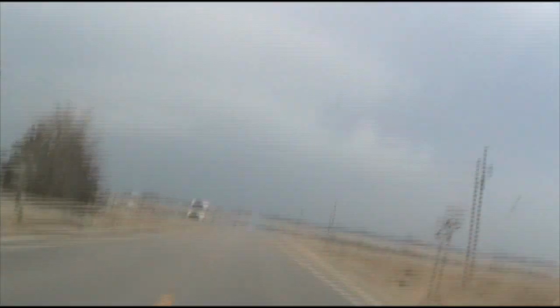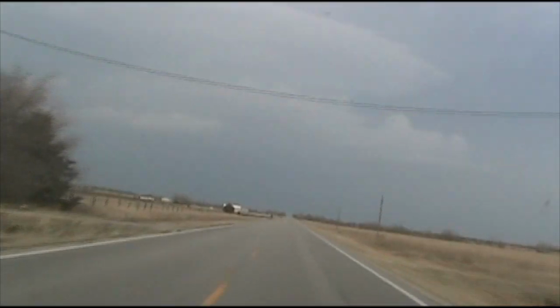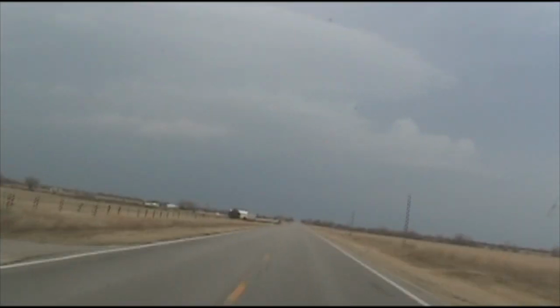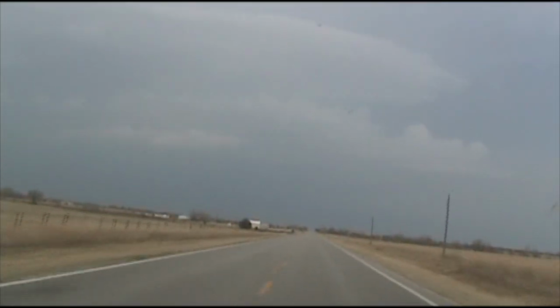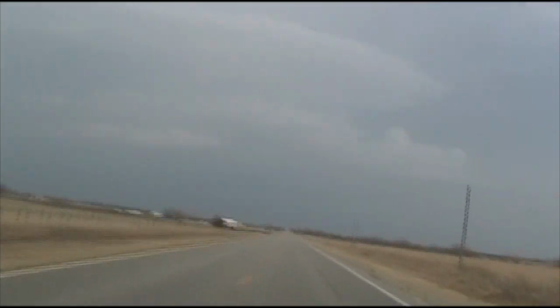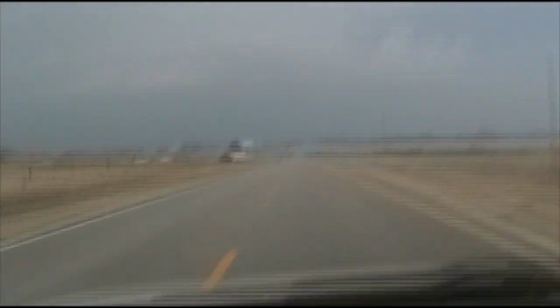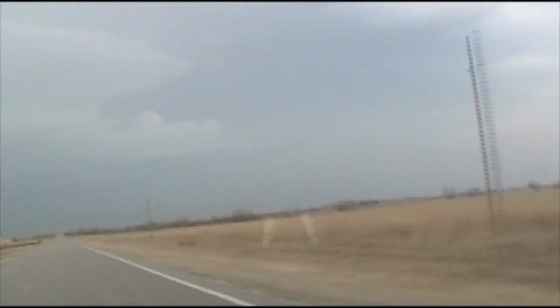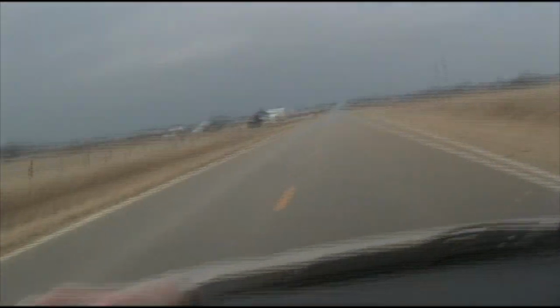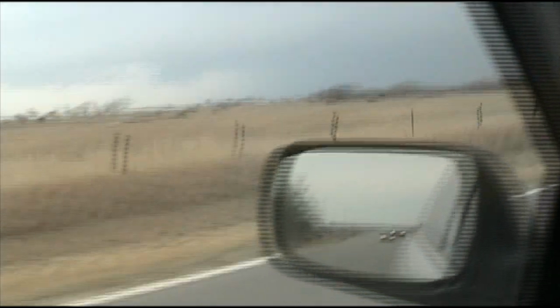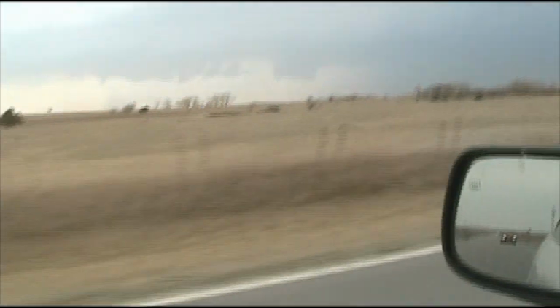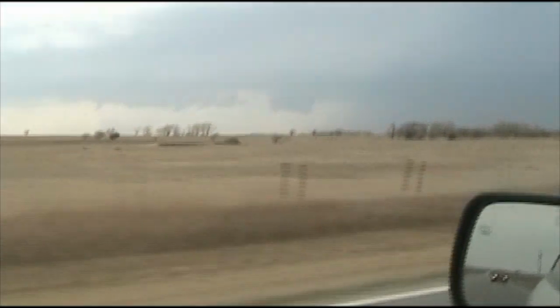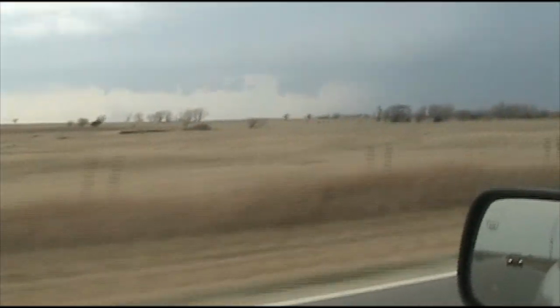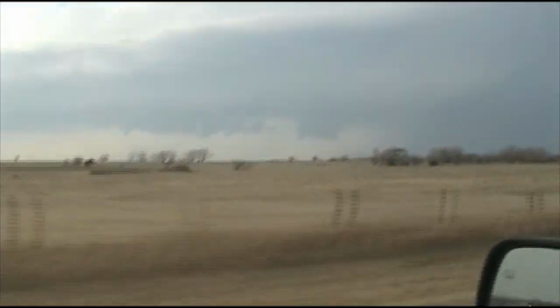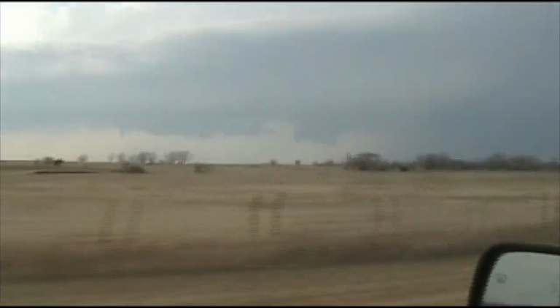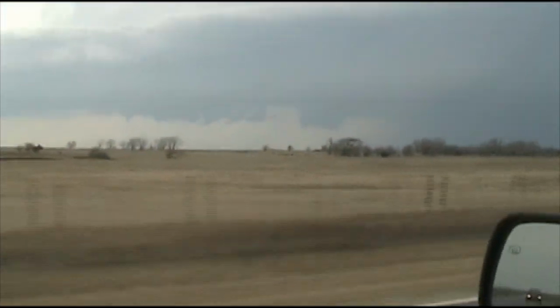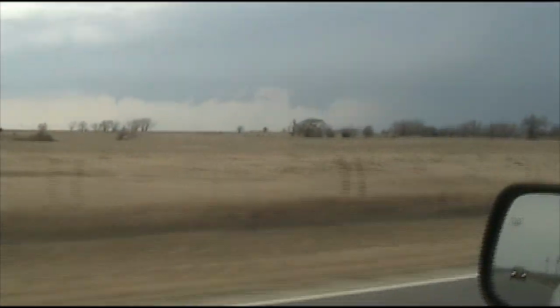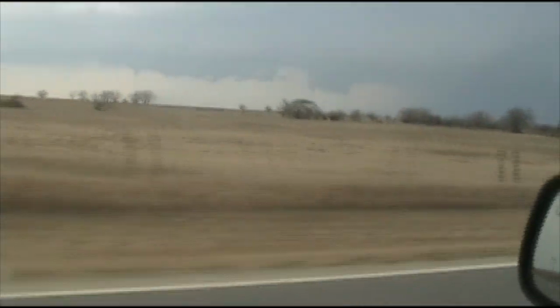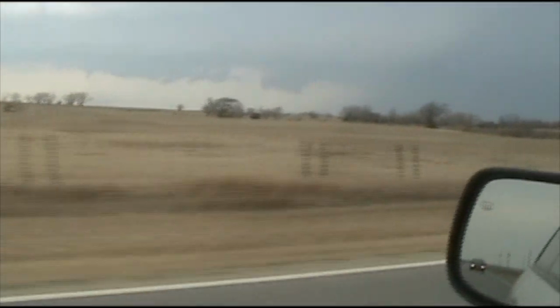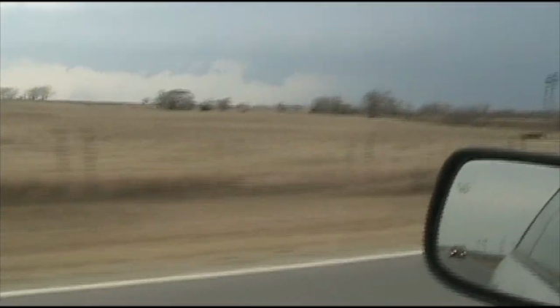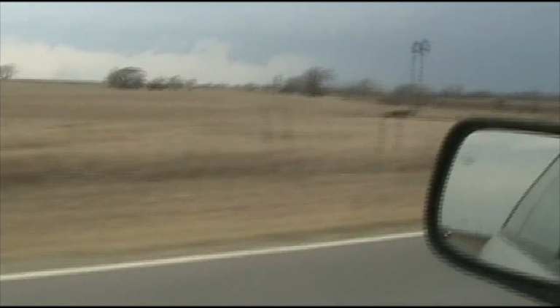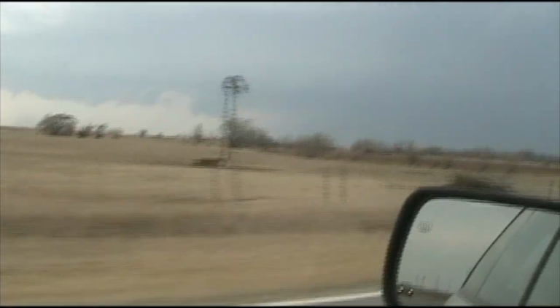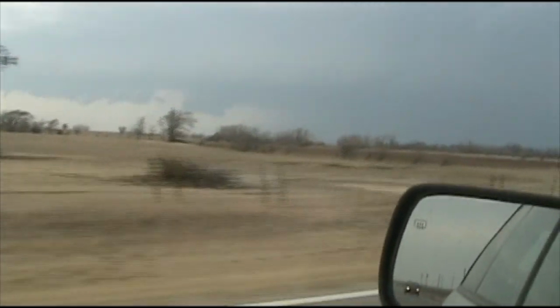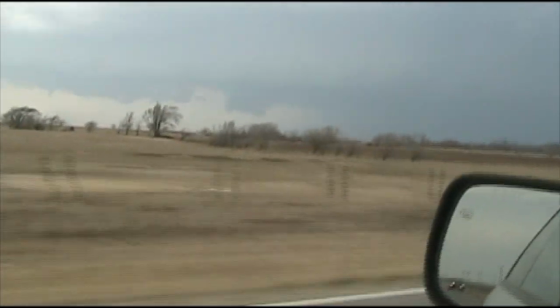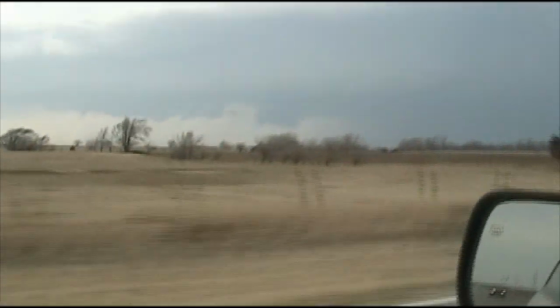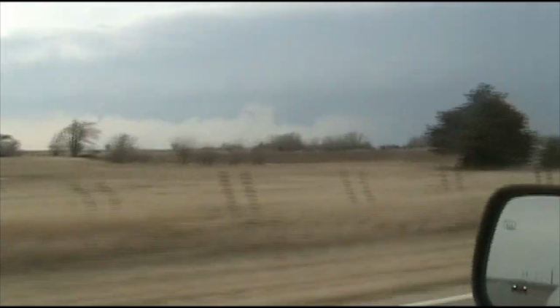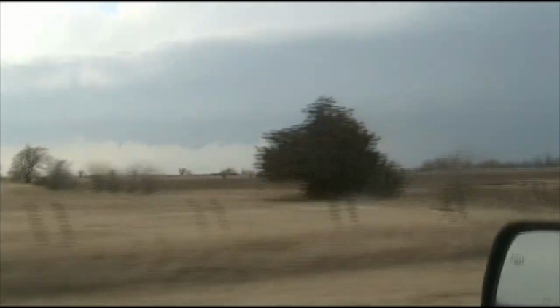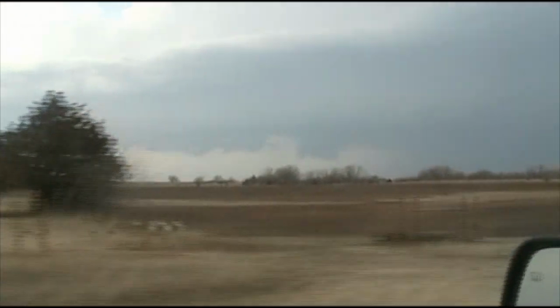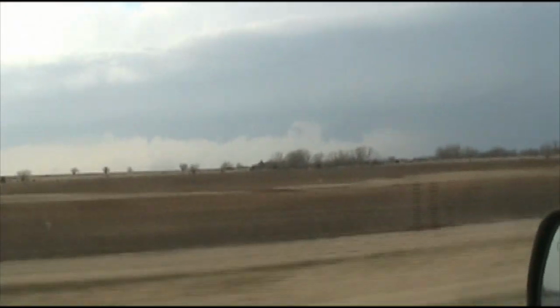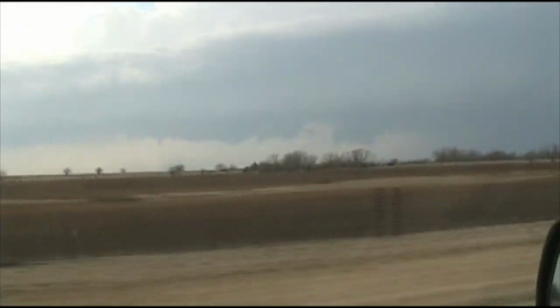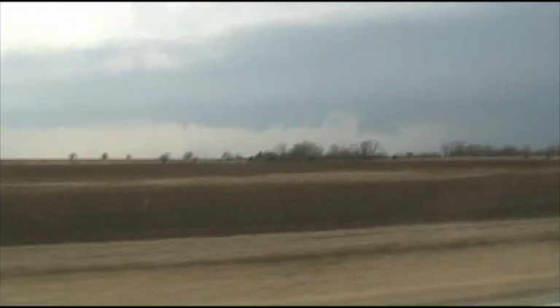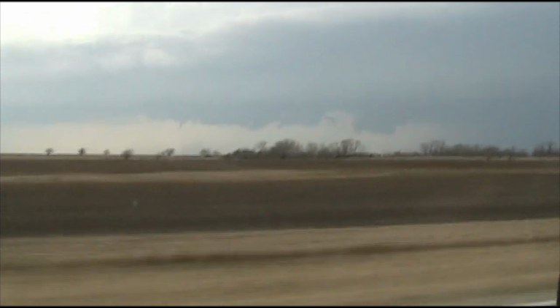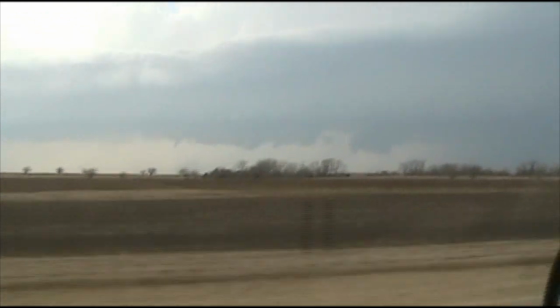We're moving in on another storm, and we're passing people because they're all going slow. It's looking better. Definitely high base and low top. It's kind of a shrunk version here, but I'm really liking what I'm seeing over here as far as what's going on.